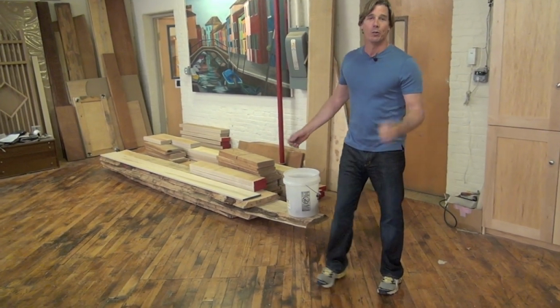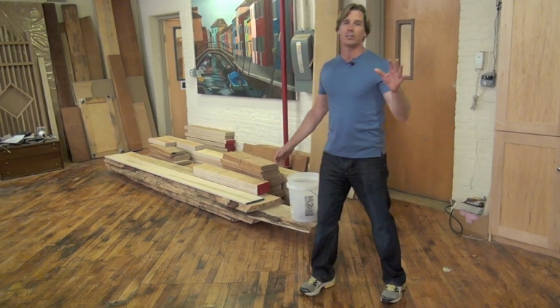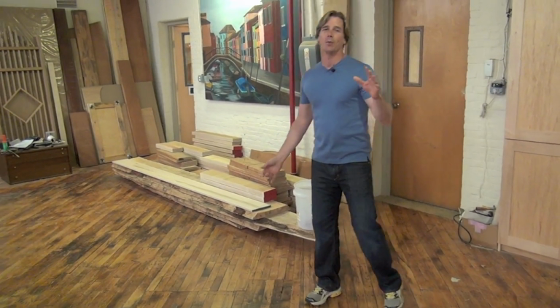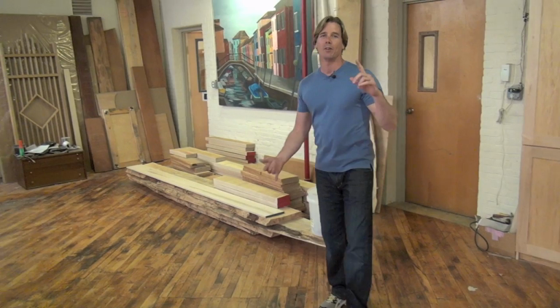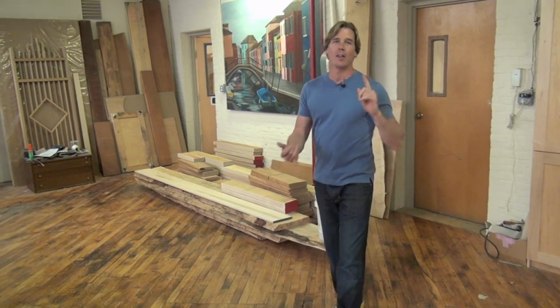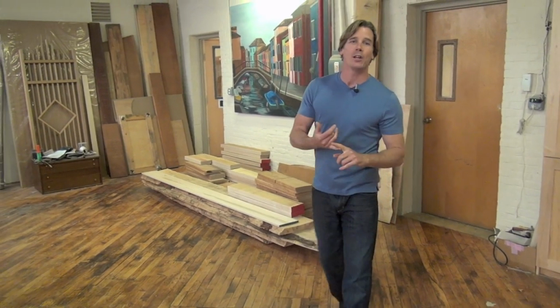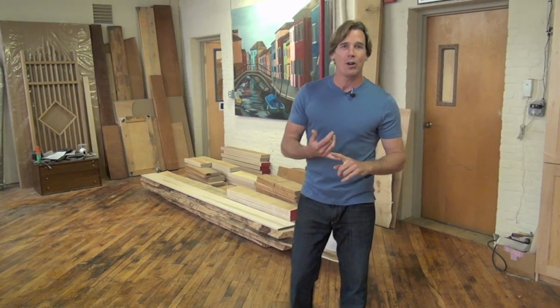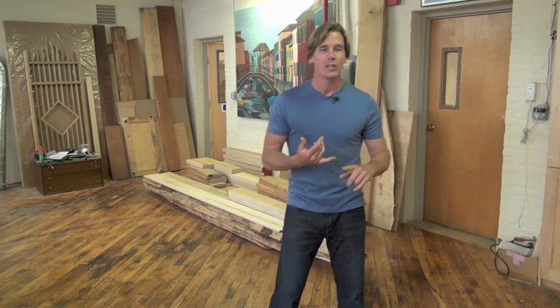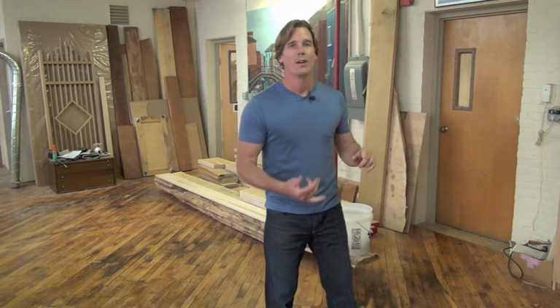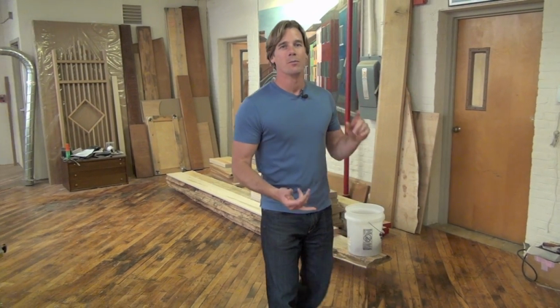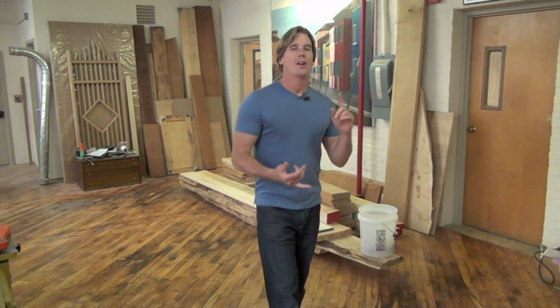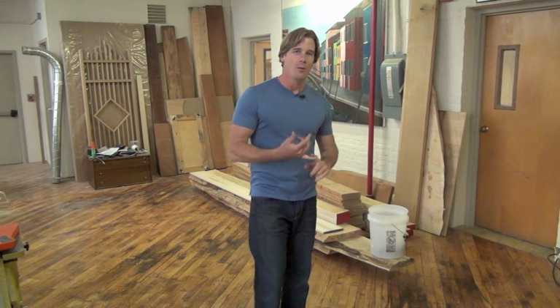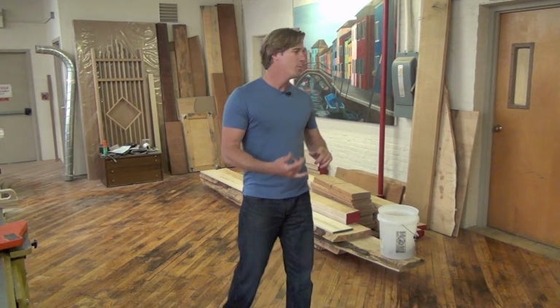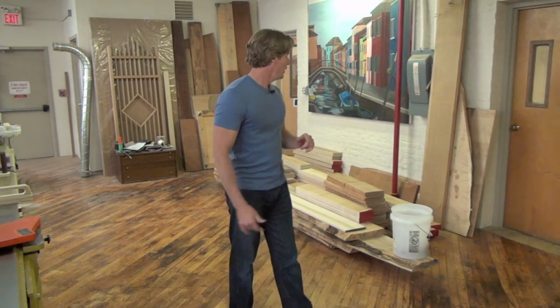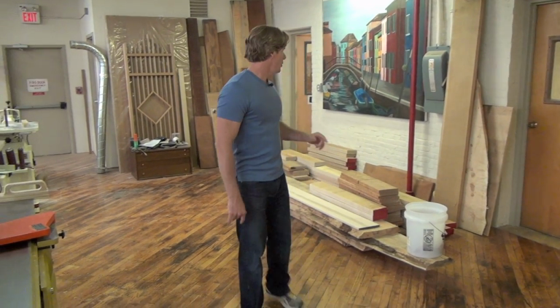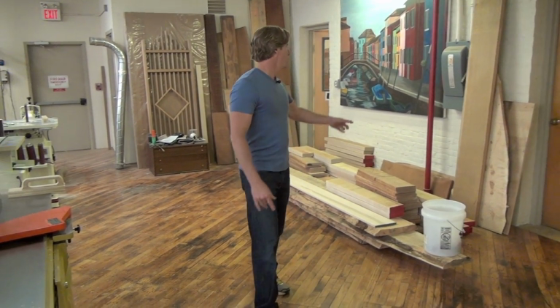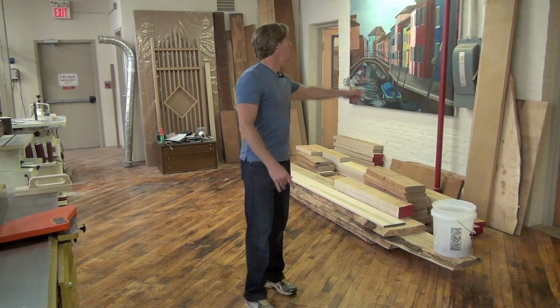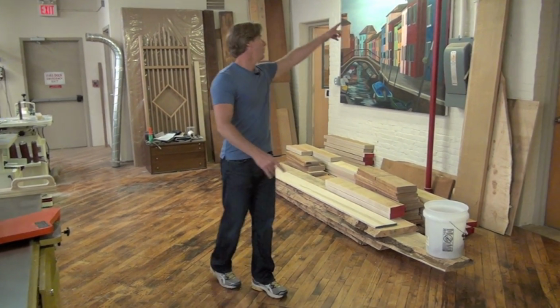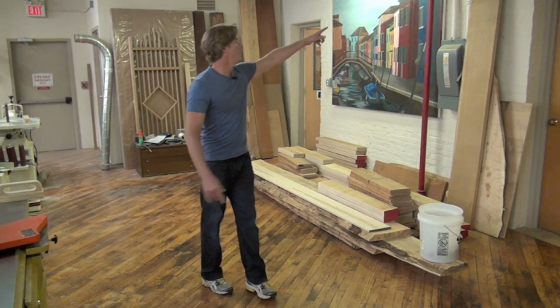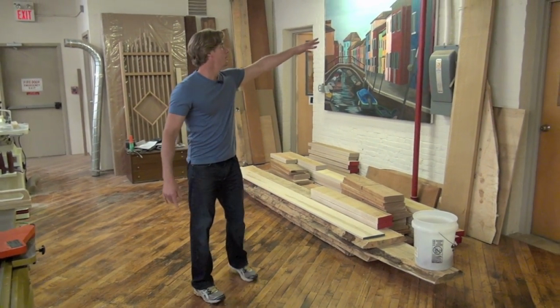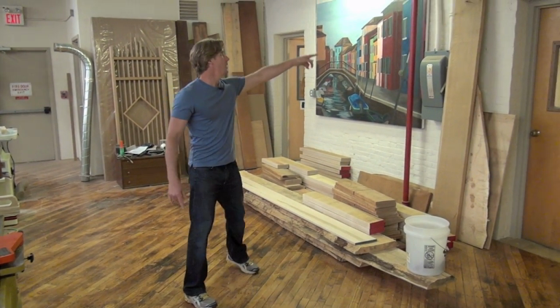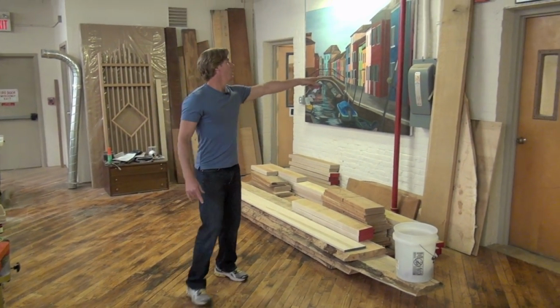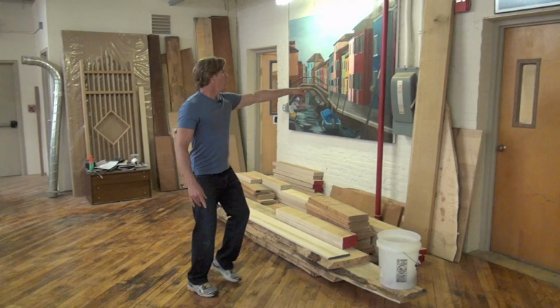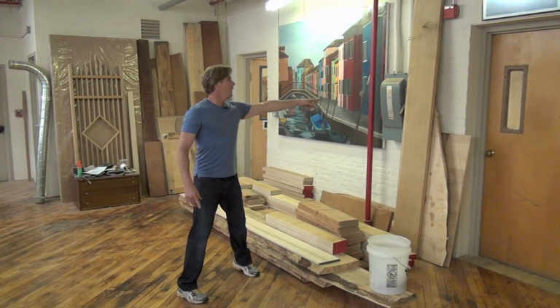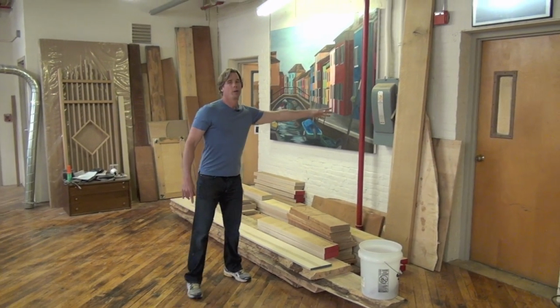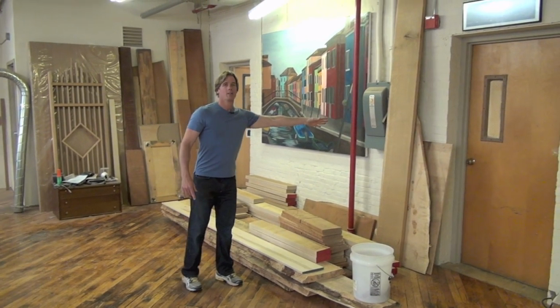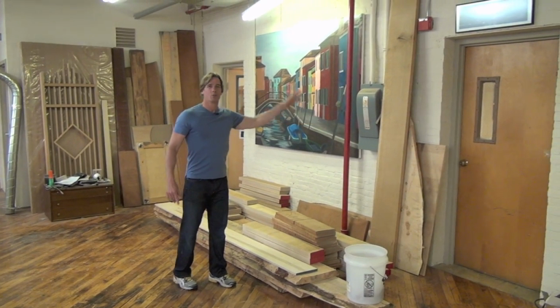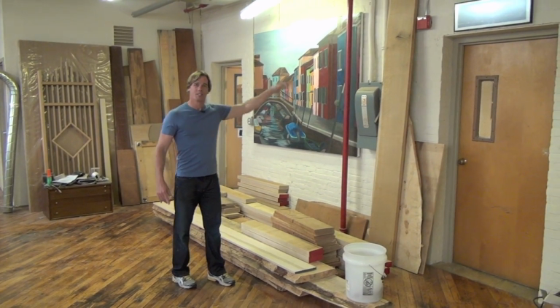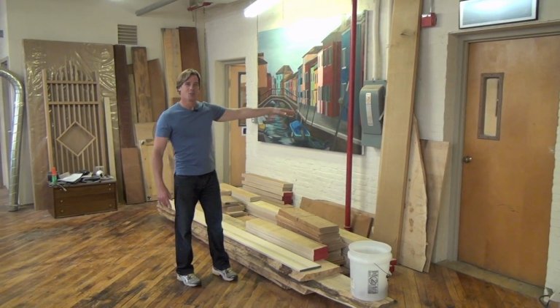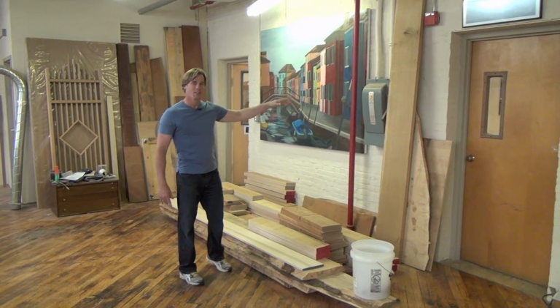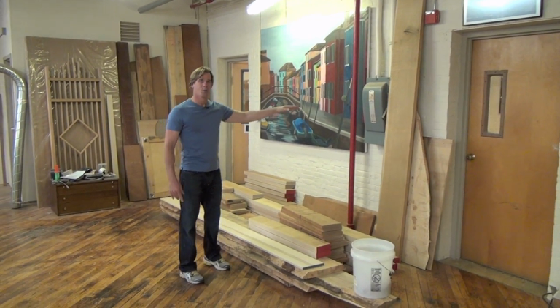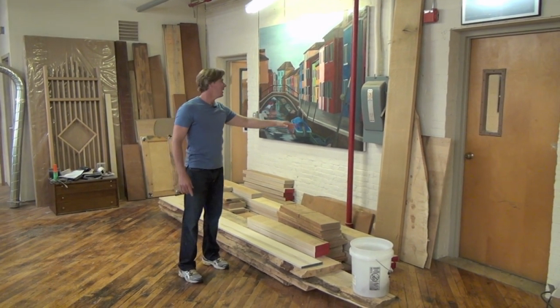I'm really excited. We have live edge projects, we have some hard maple. You can see that we have some white oak here — that was from Season 2. It's still pretty neat.